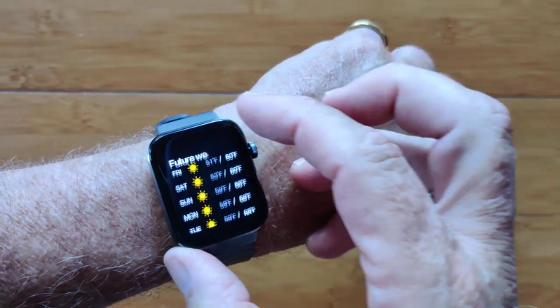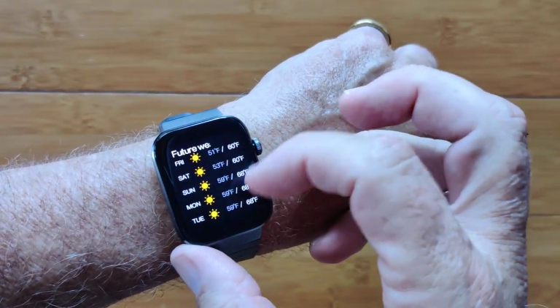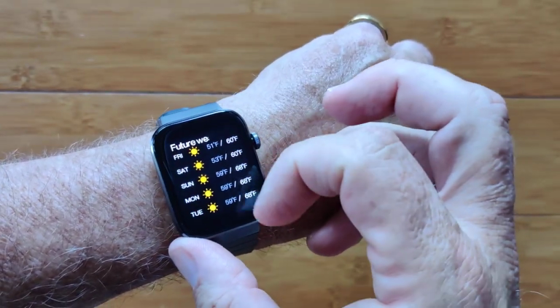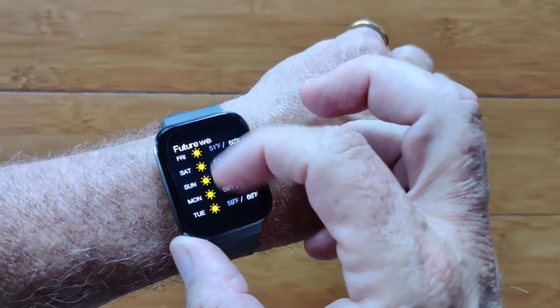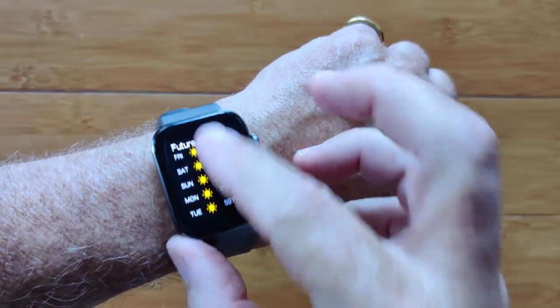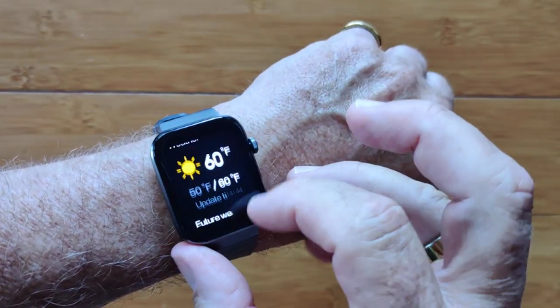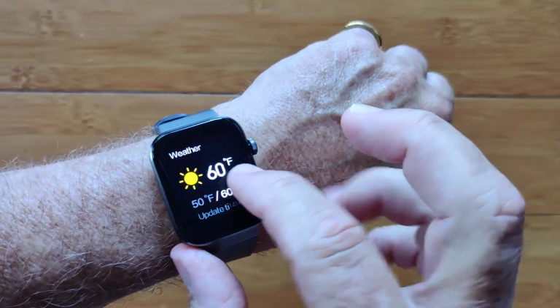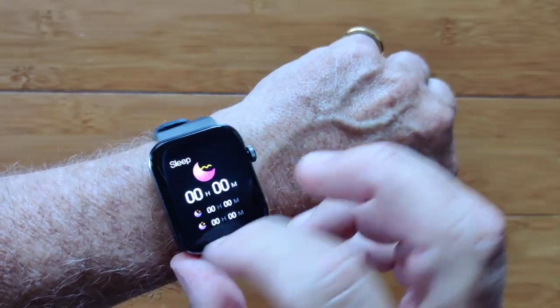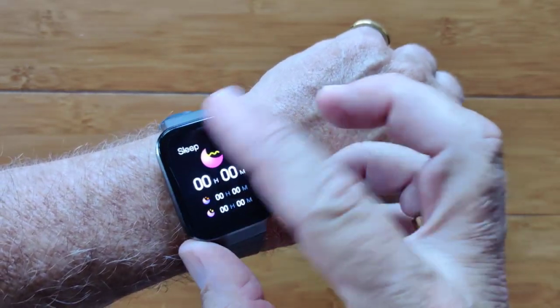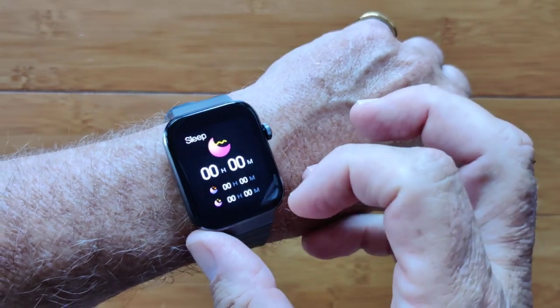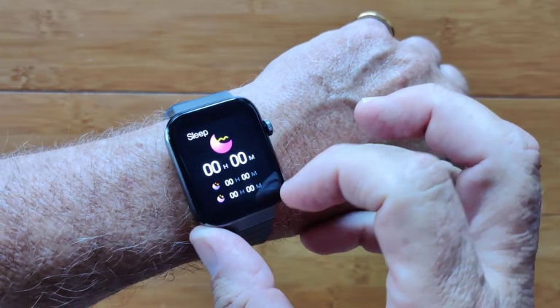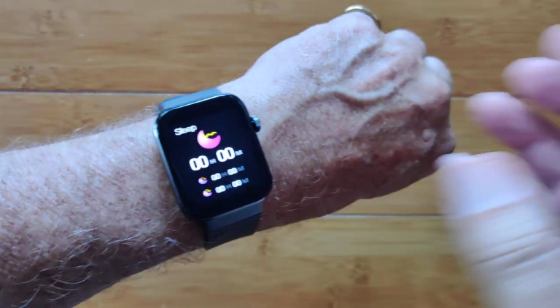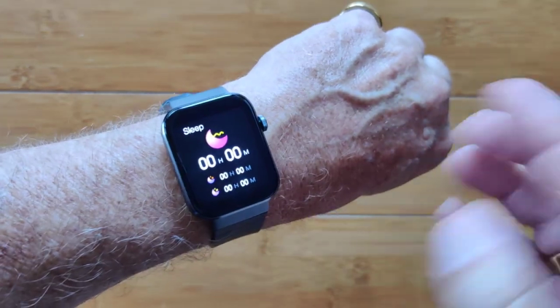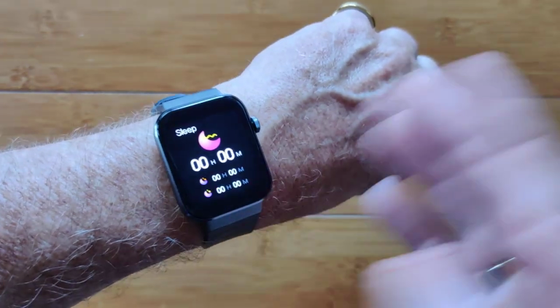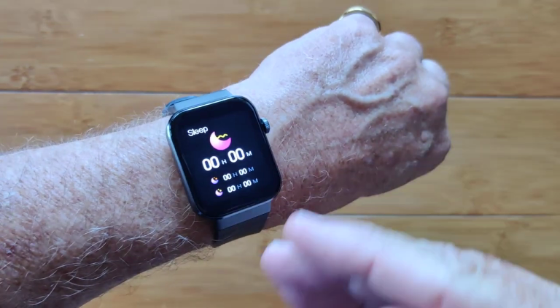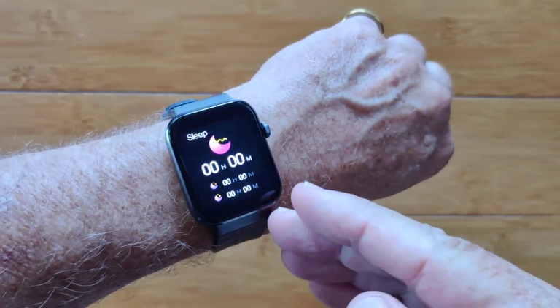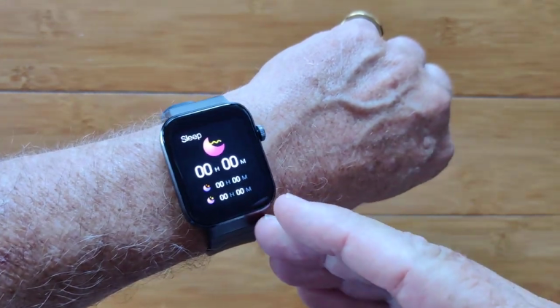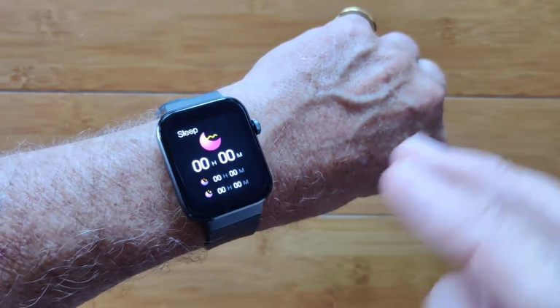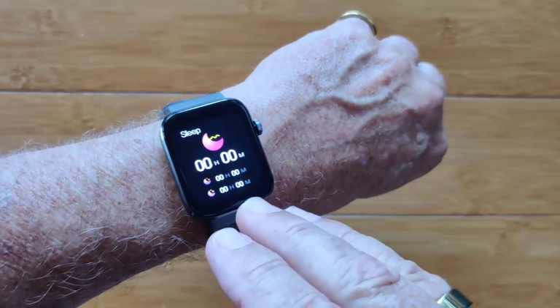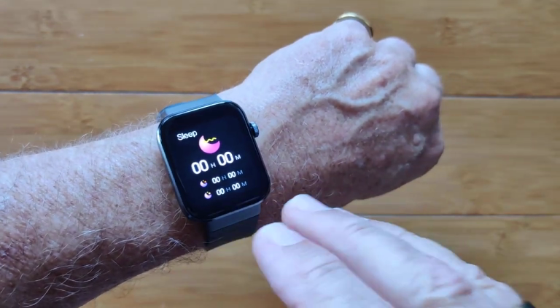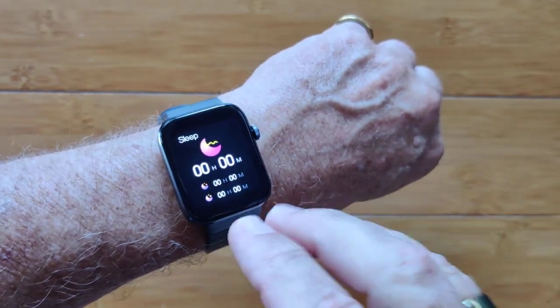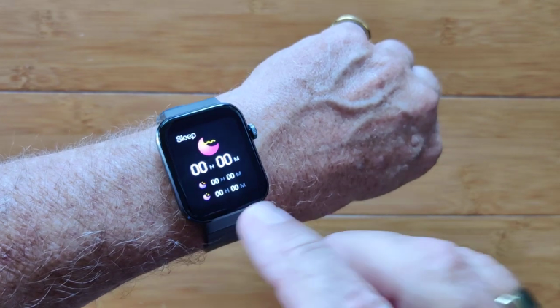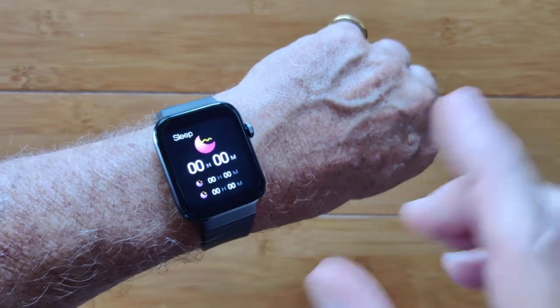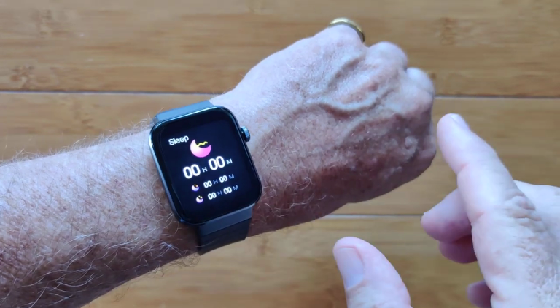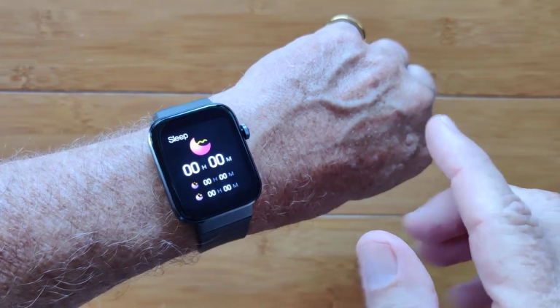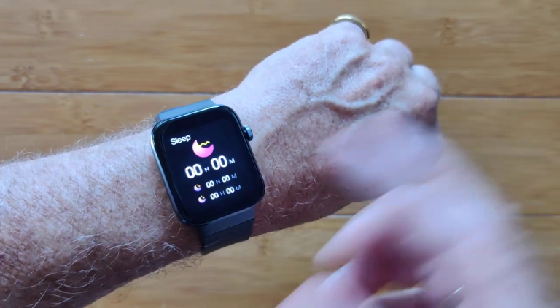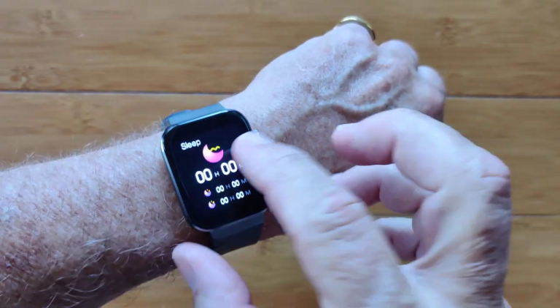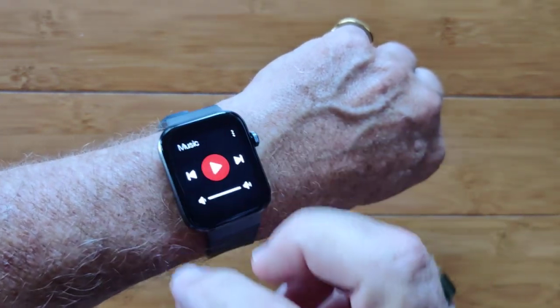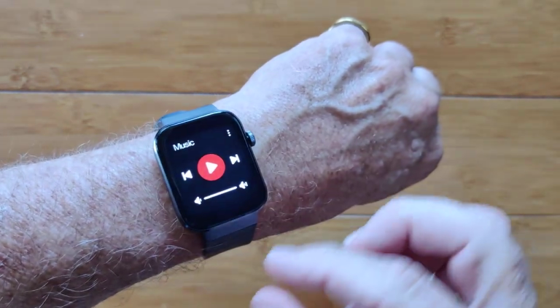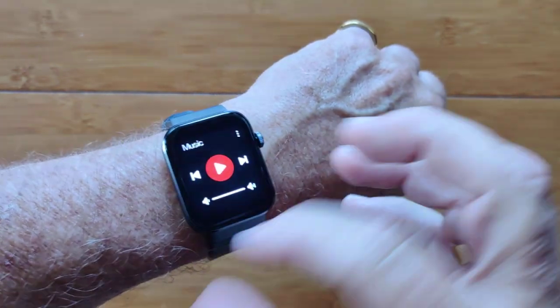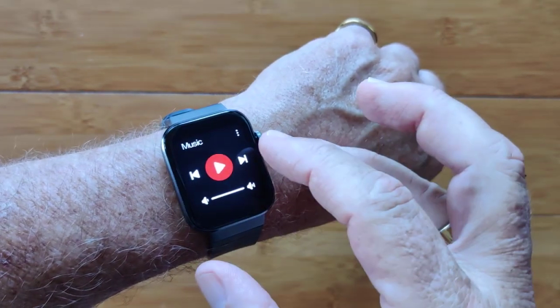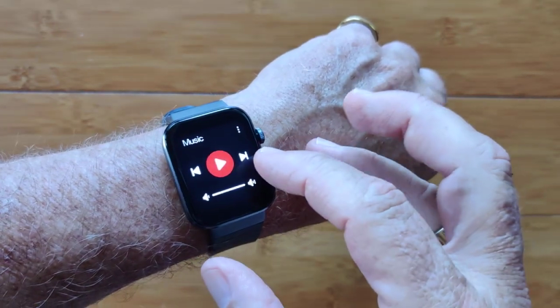You've got weather including forecast information. Here you've got last night's sleep time, although I don't know why it didn't show — it did record and got transferred to the app, but it's not showing on the watch.